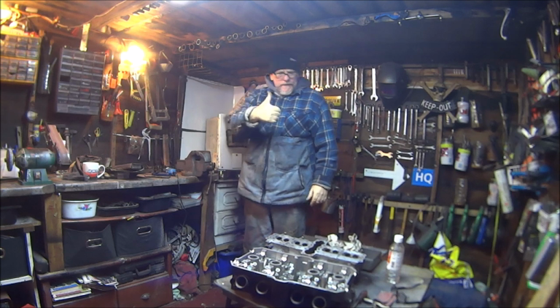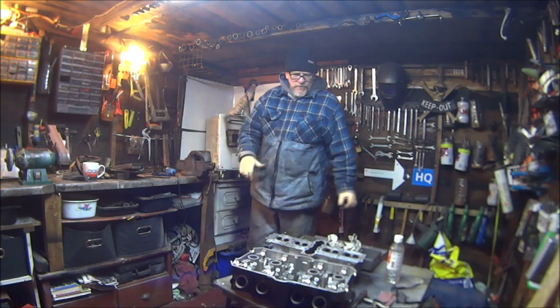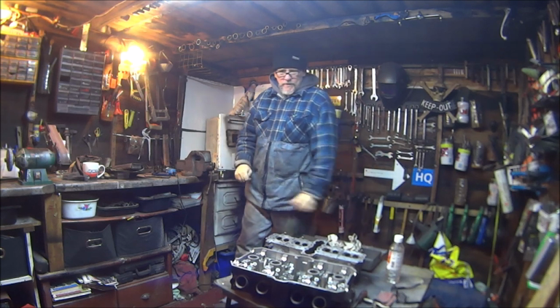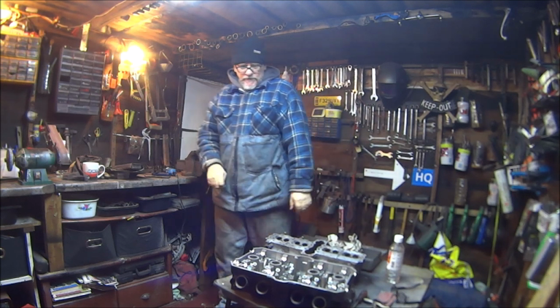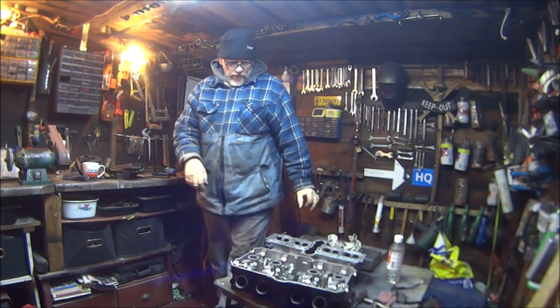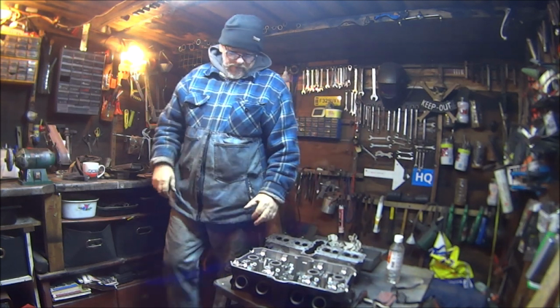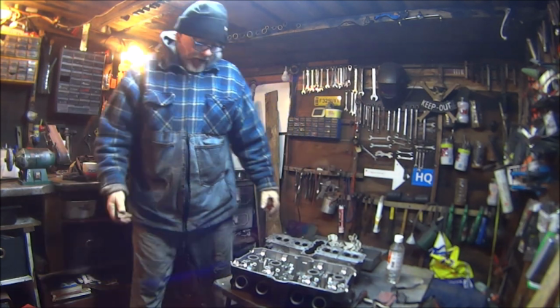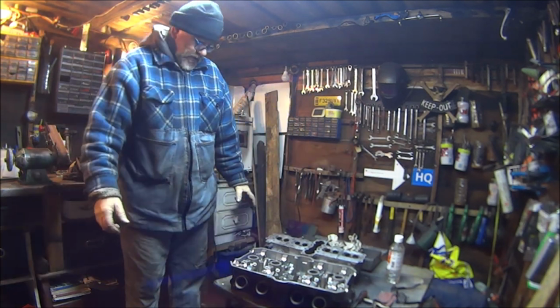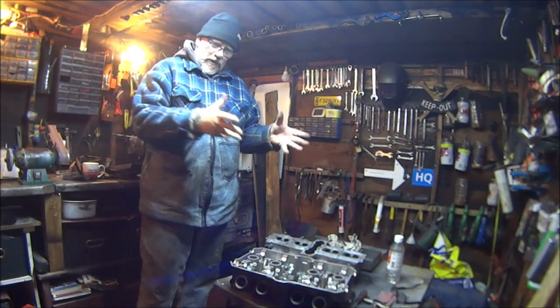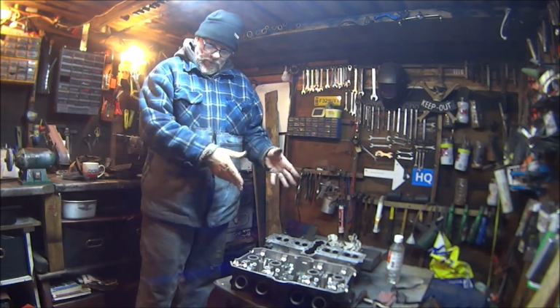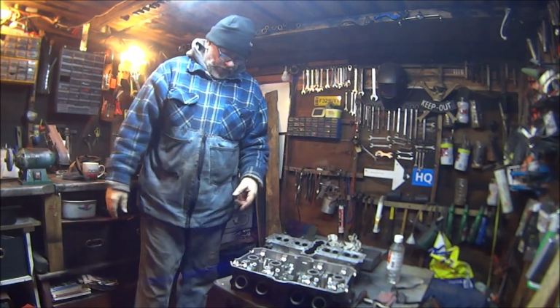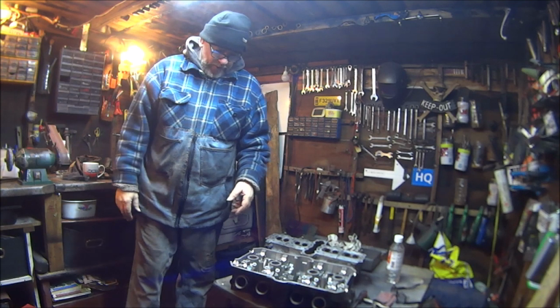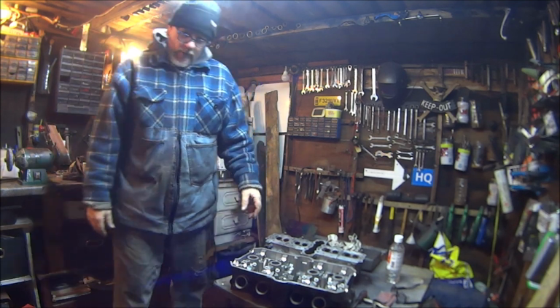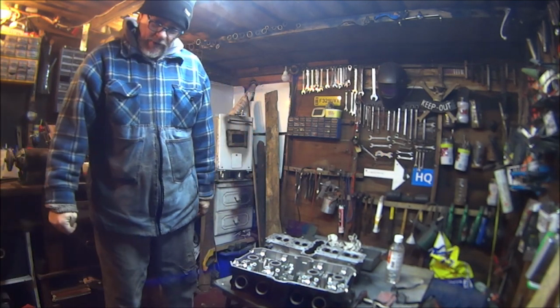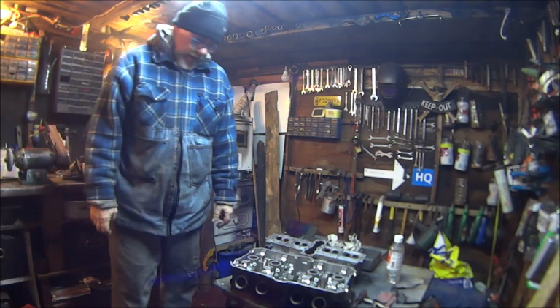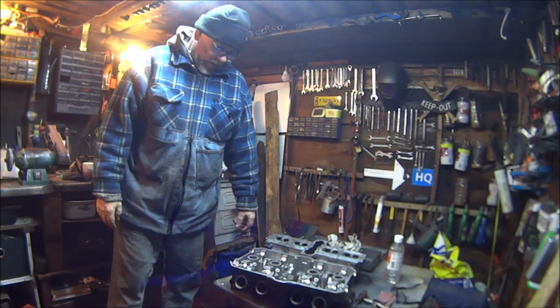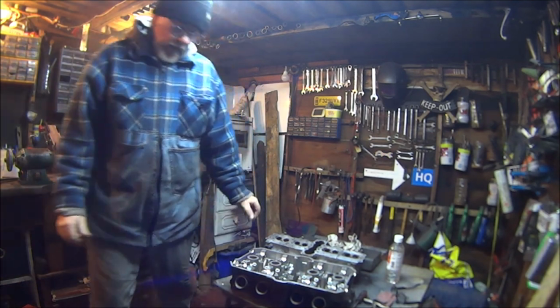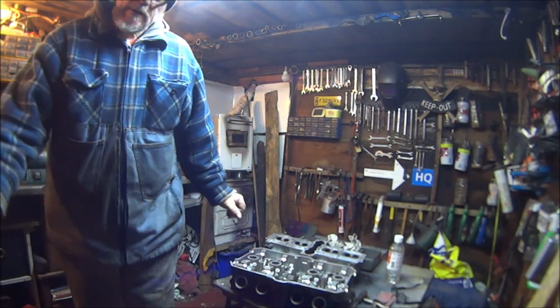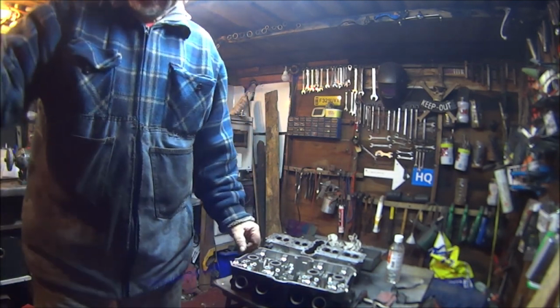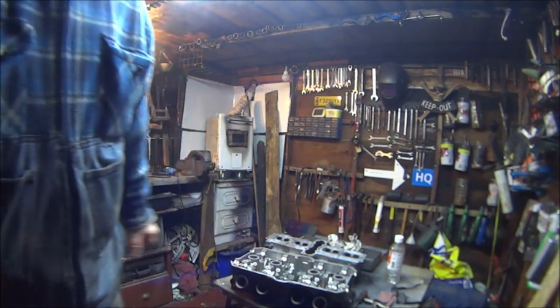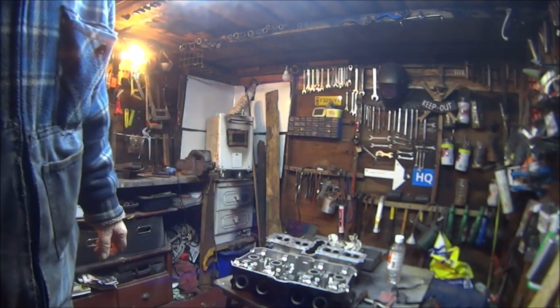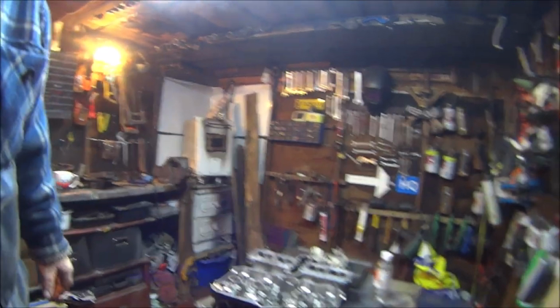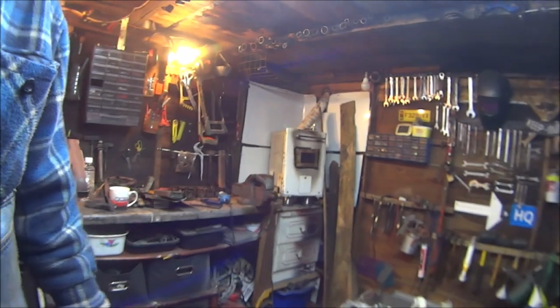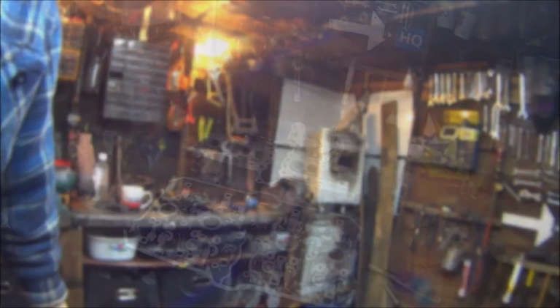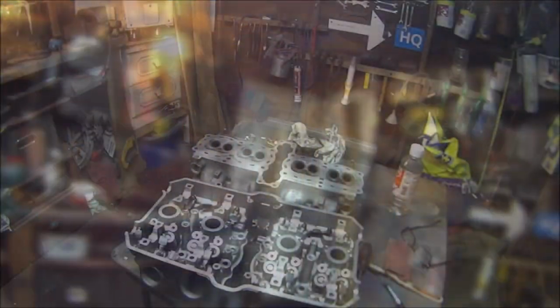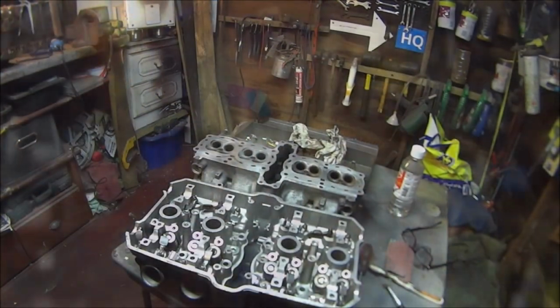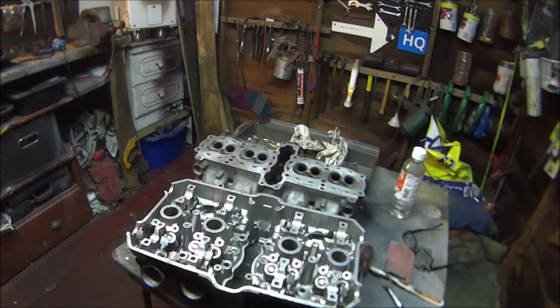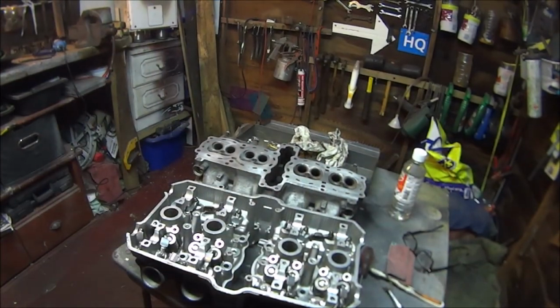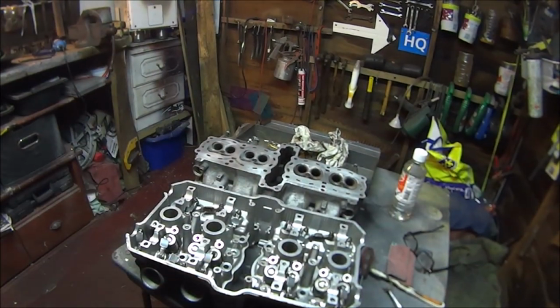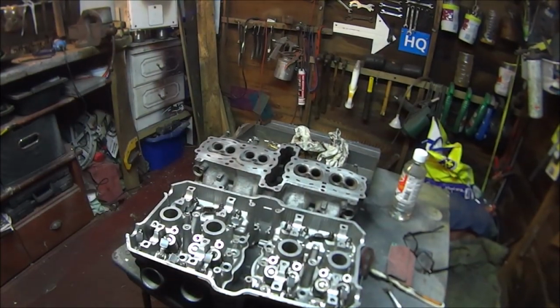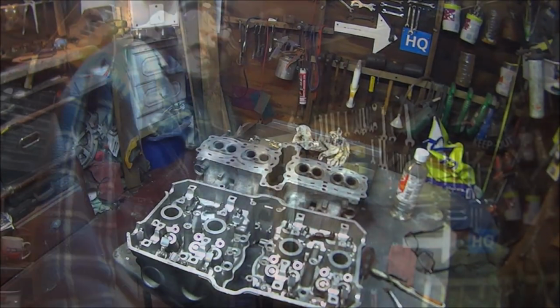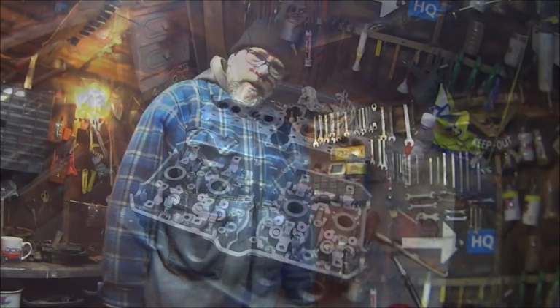How you all doing? In this video we're going to be sorting out the engine on the CBR 1000F landfill bike — basically just getting the engine back into one piece.